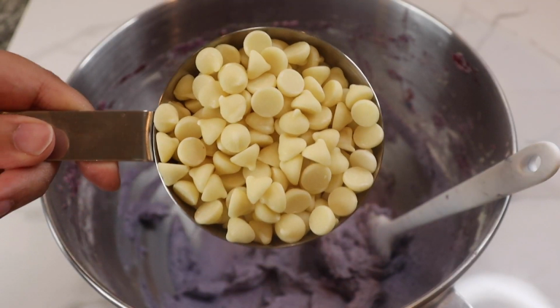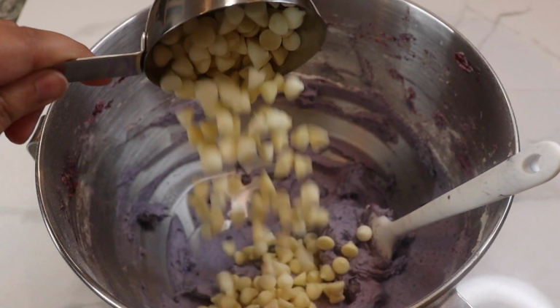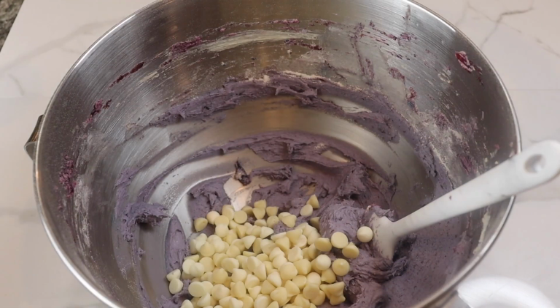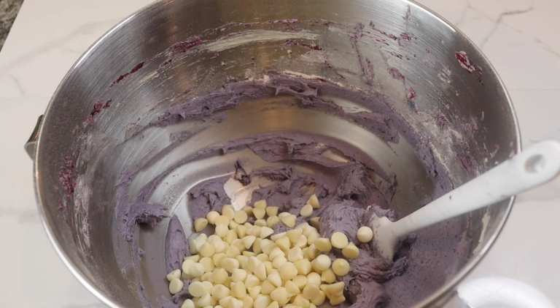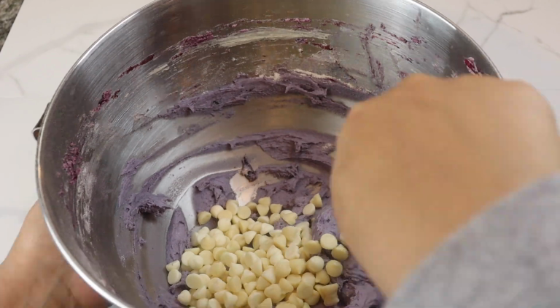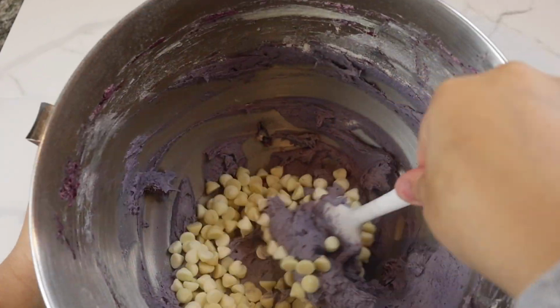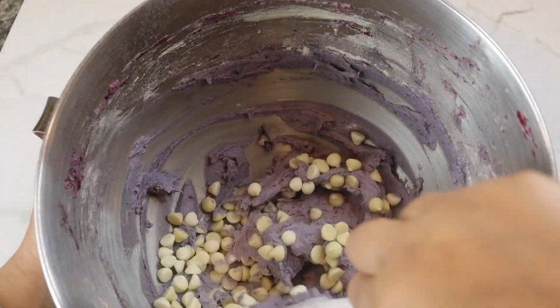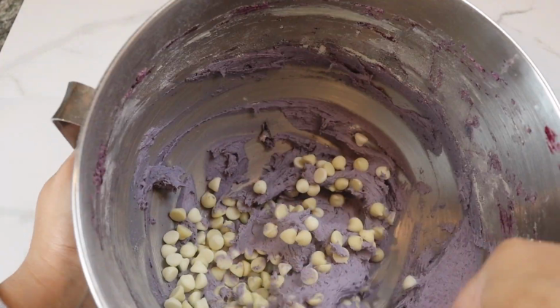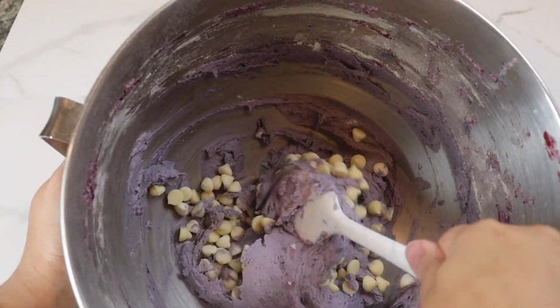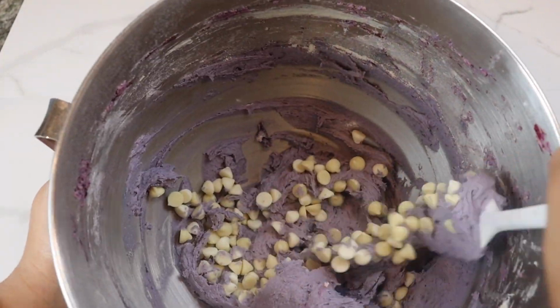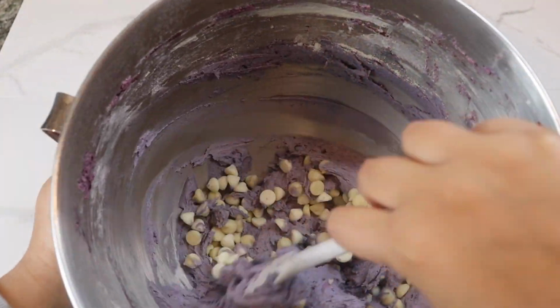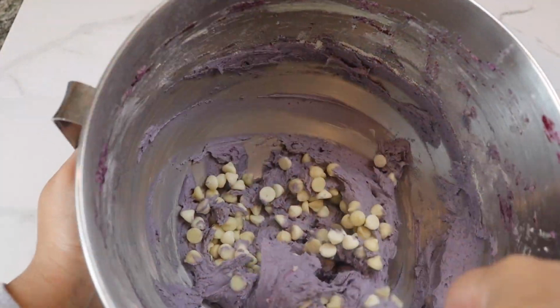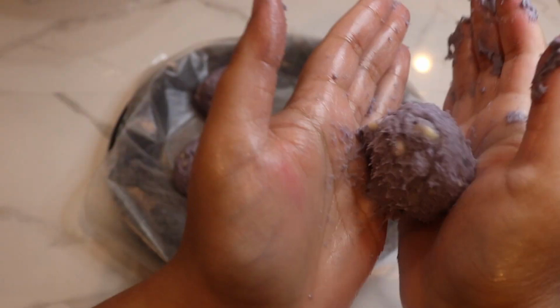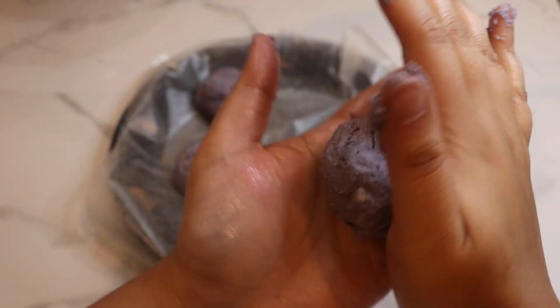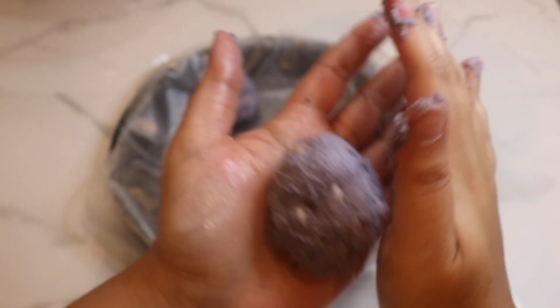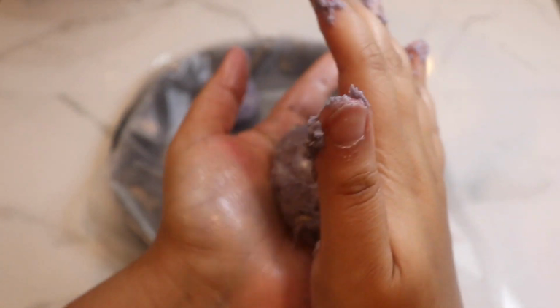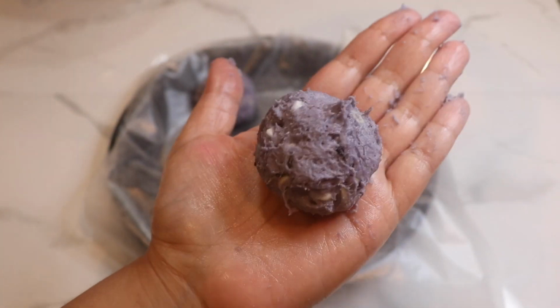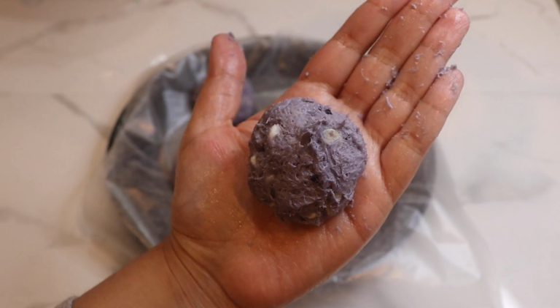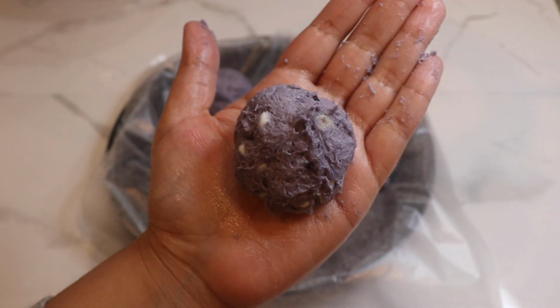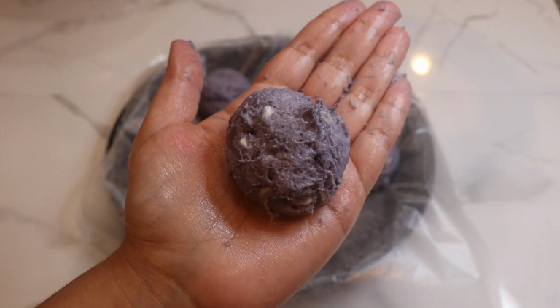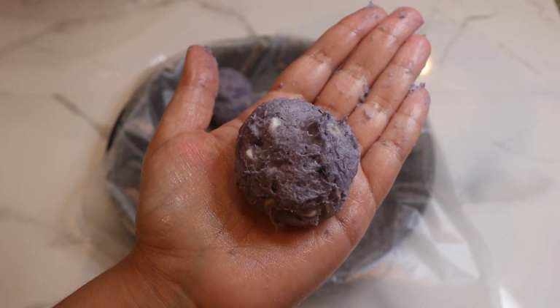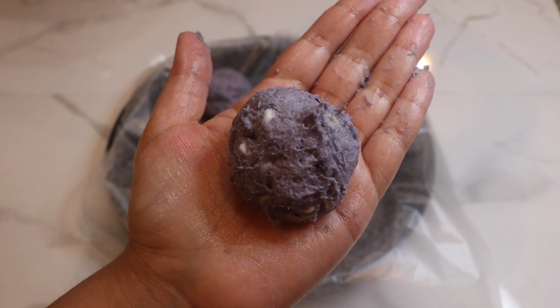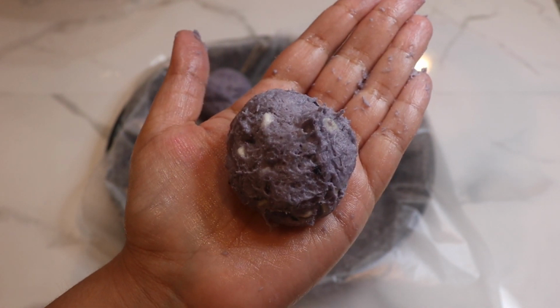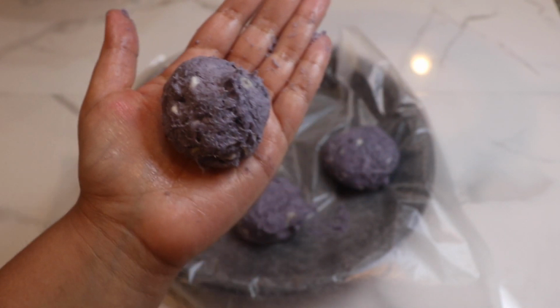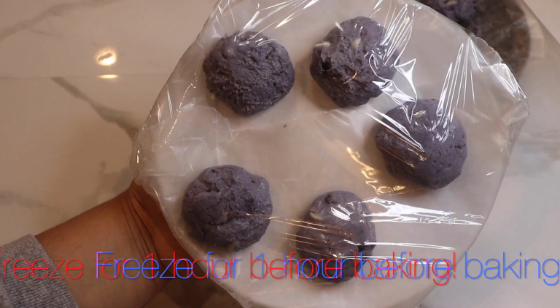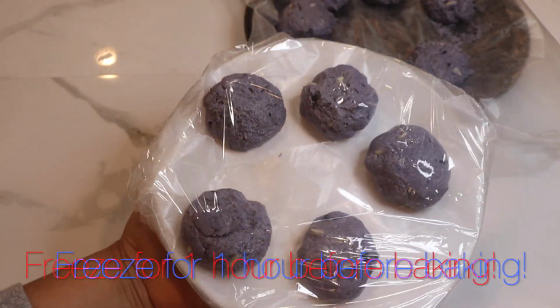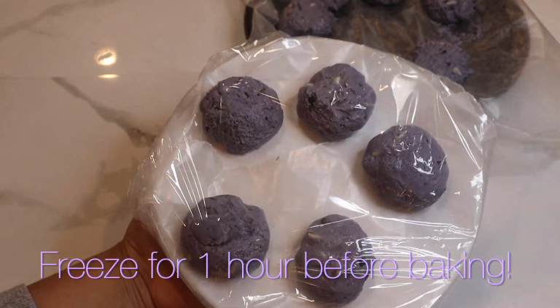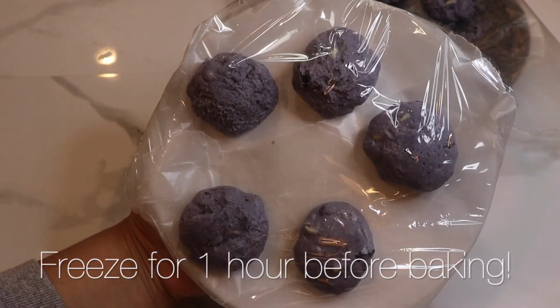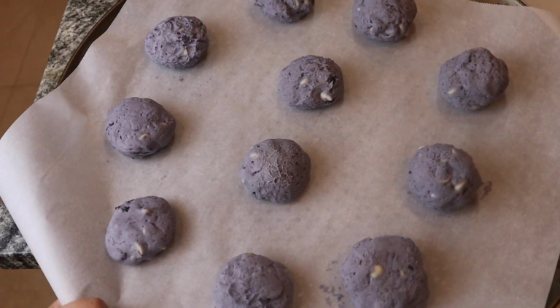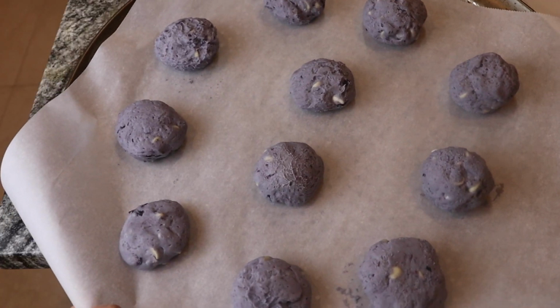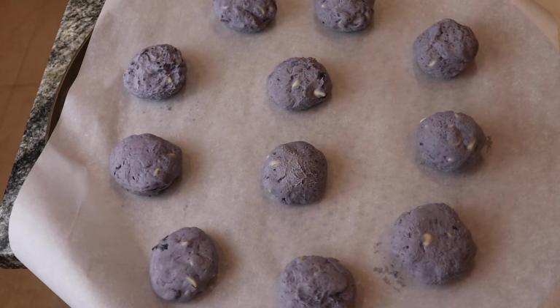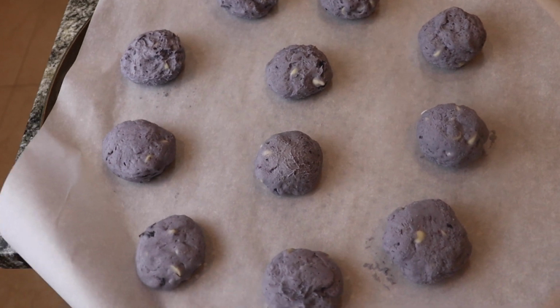Go ahead and fold in your chocolate chips. I use white chocolate chips because I love them. I rolled them up into balls about this size, and go ahead and freeze them in your freezer for about an hour before baking. This is what helps hold the structure.